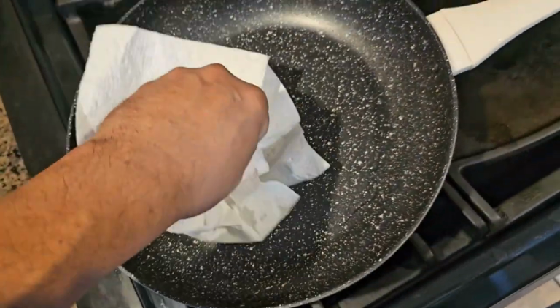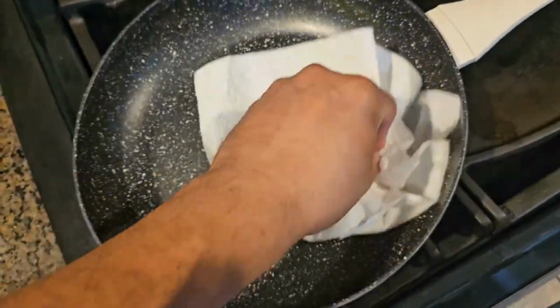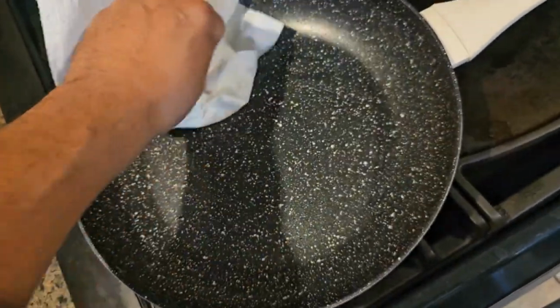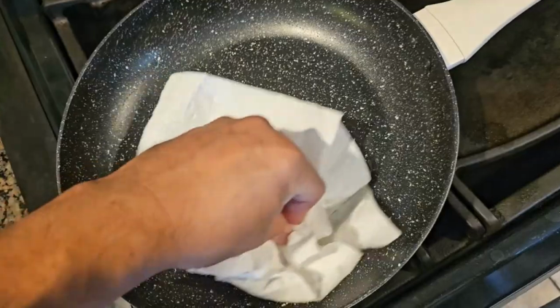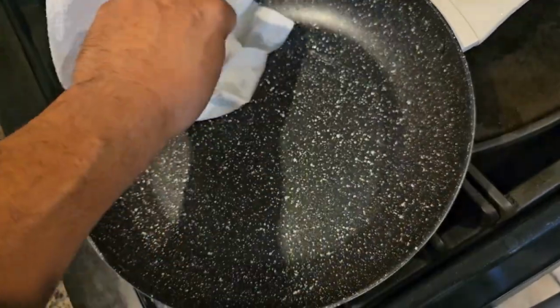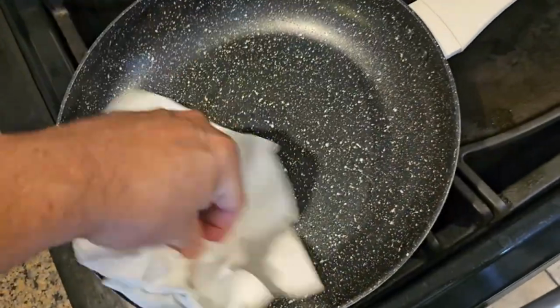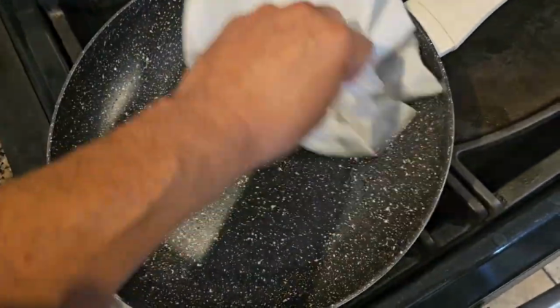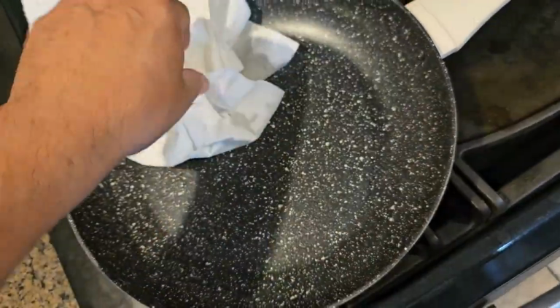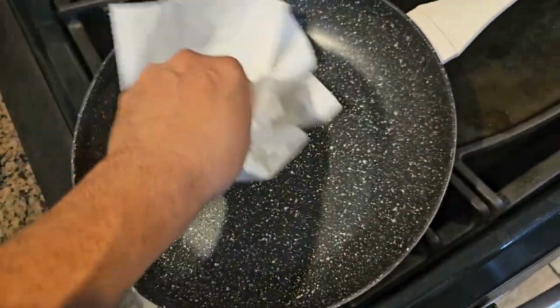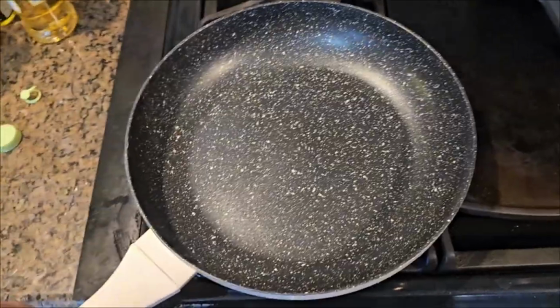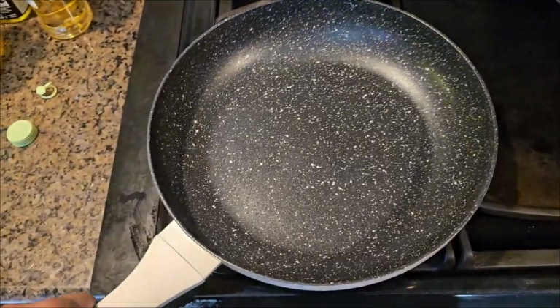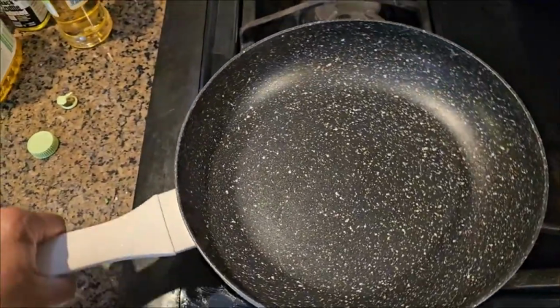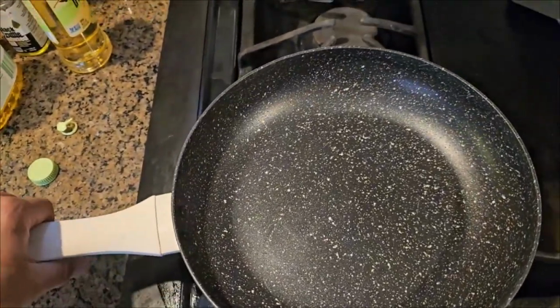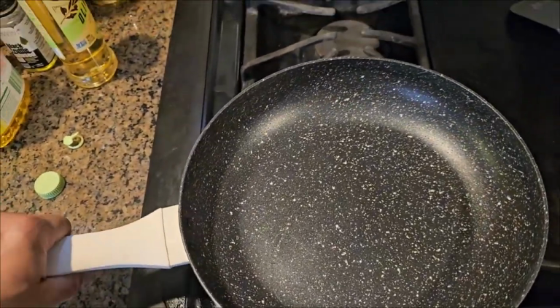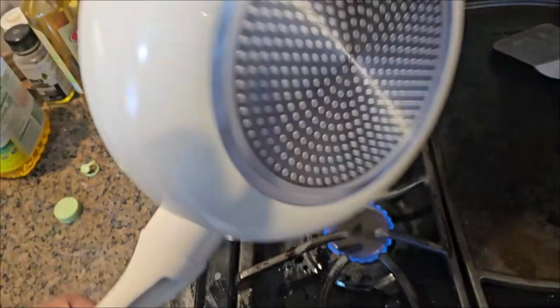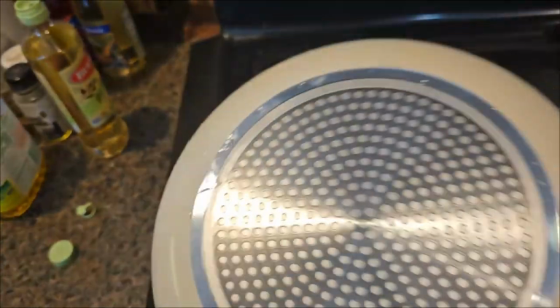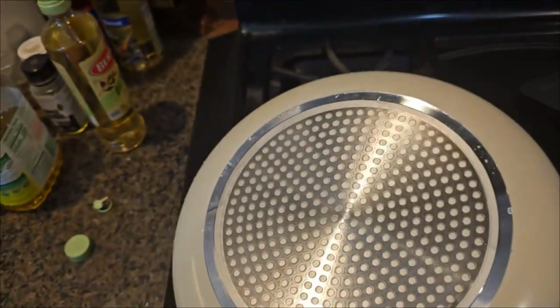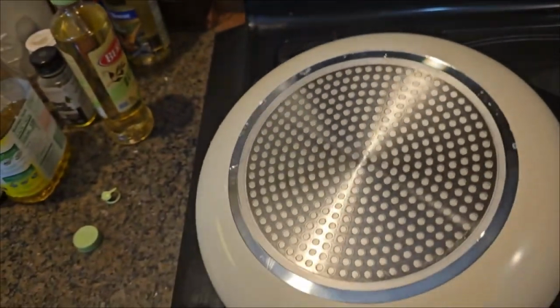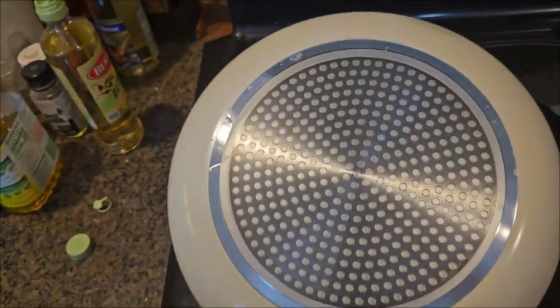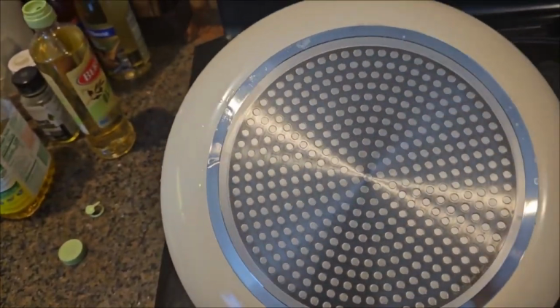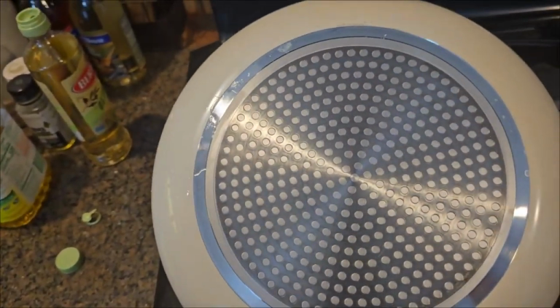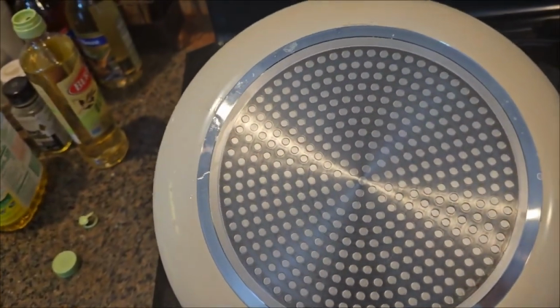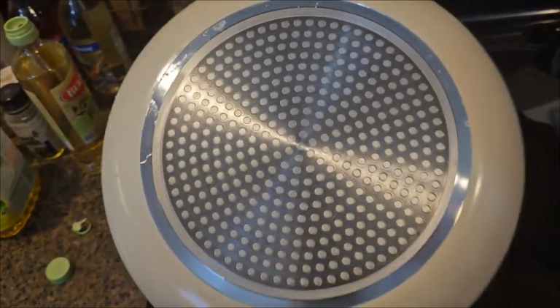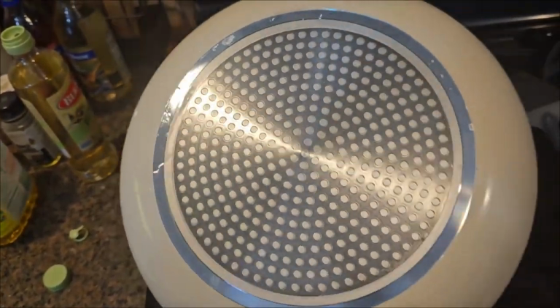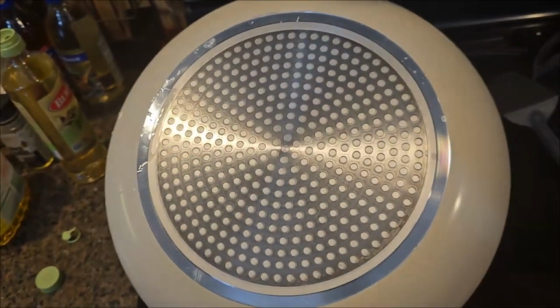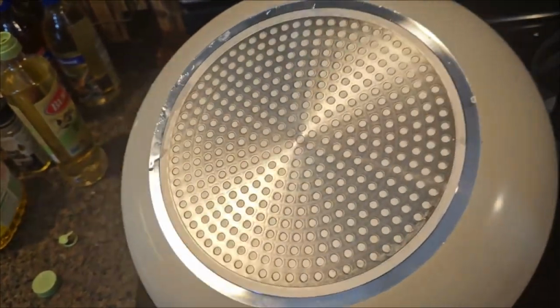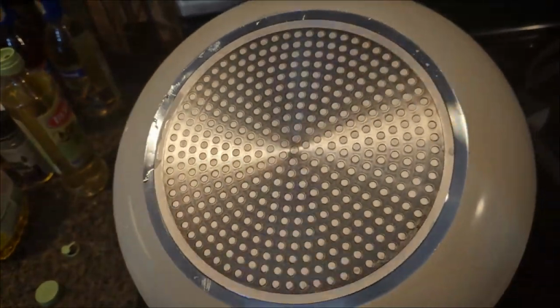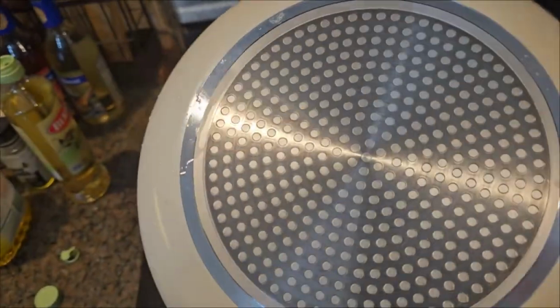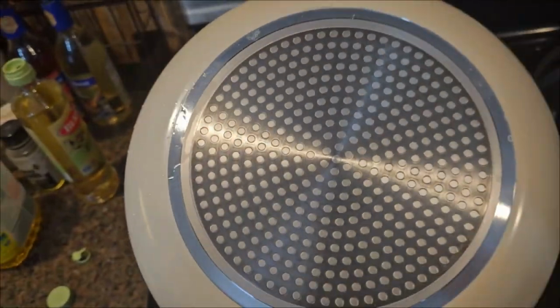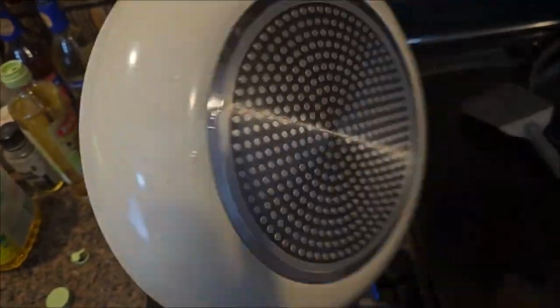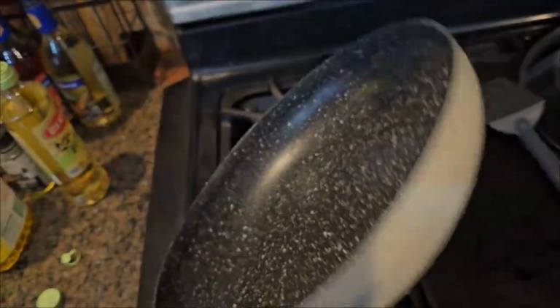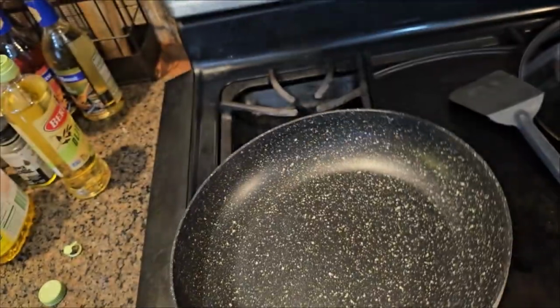Now that we've burned off the excess oil, I want to show you the back end. Look at the back — this is designed to concentrate heat so it can heat up a little quicker. I like that part of it.